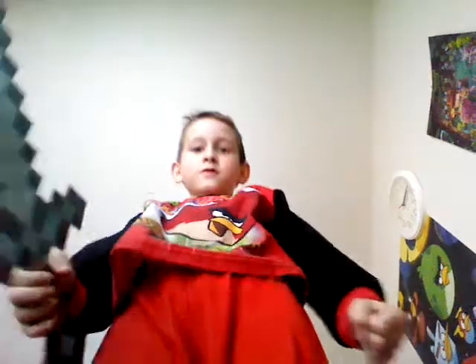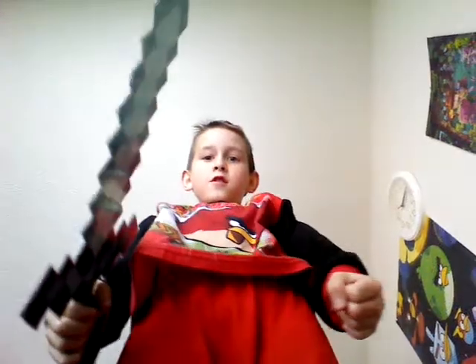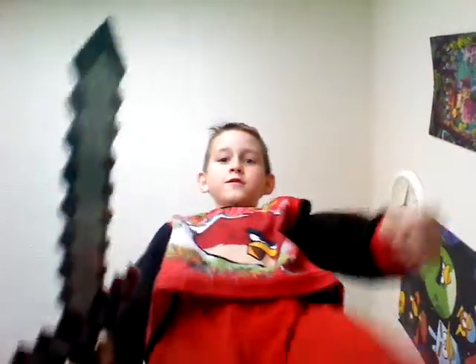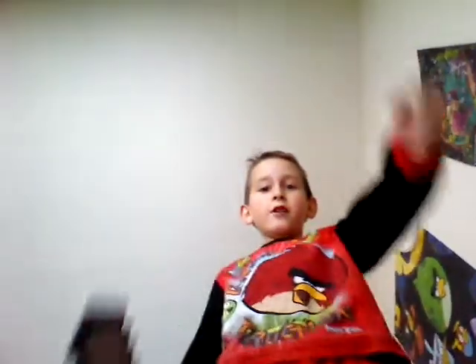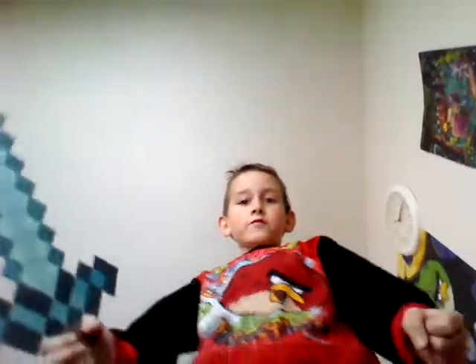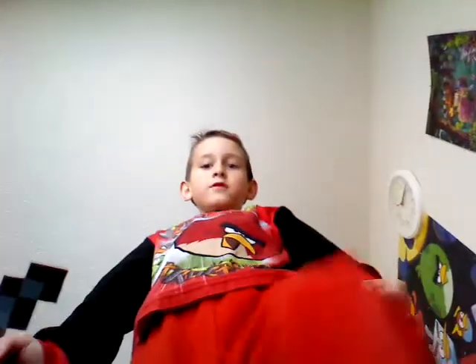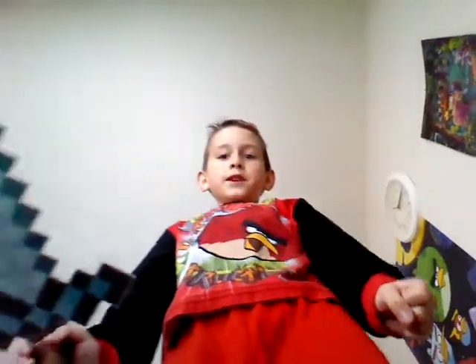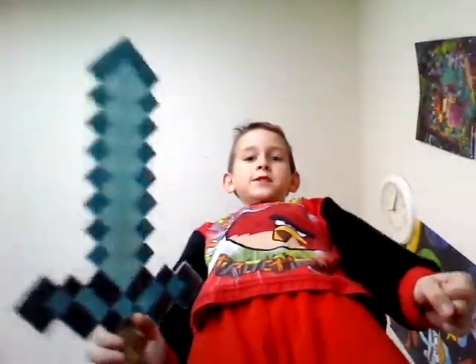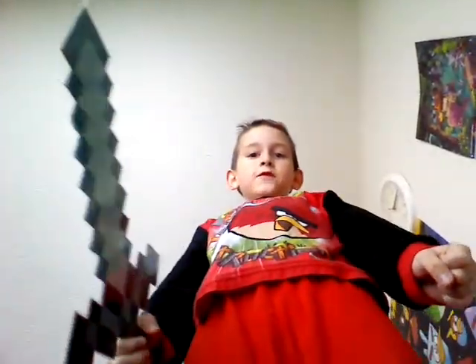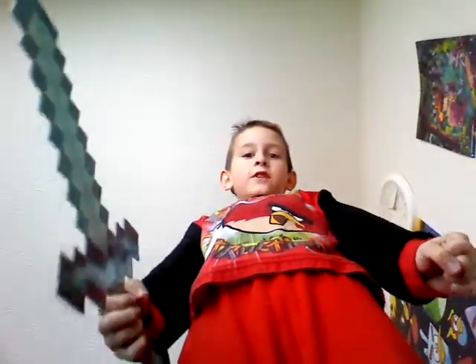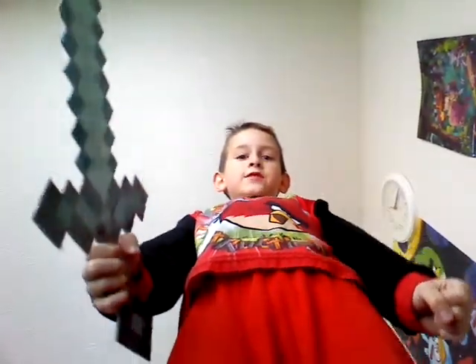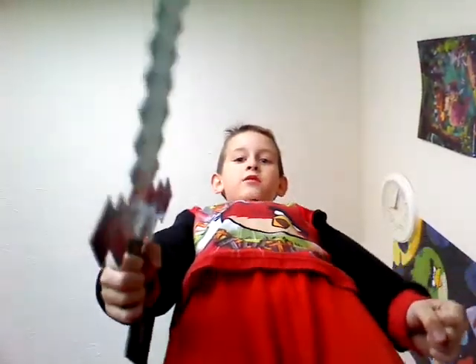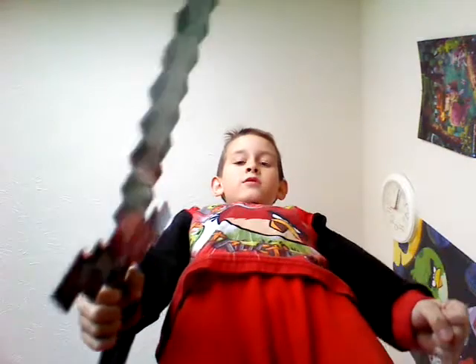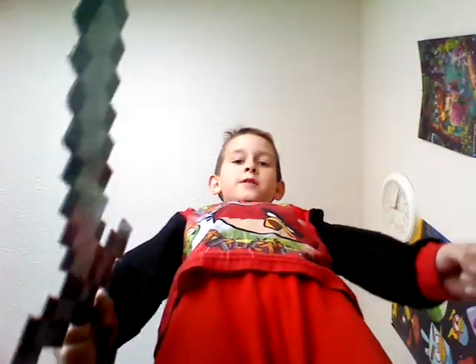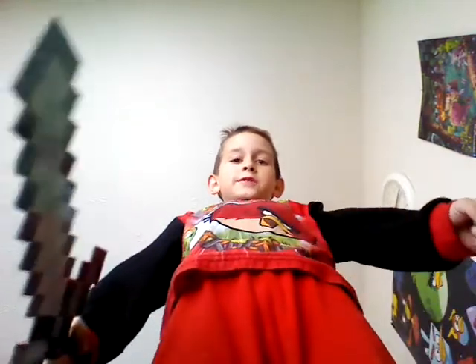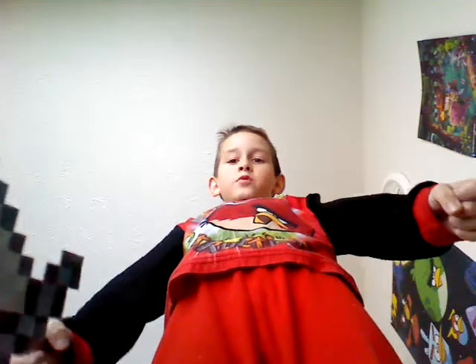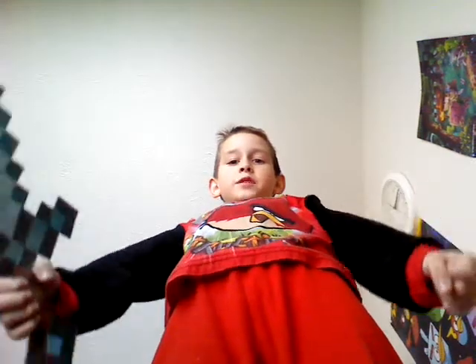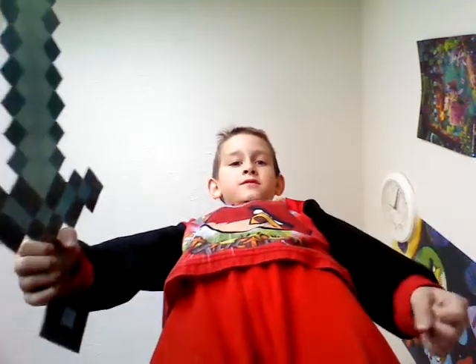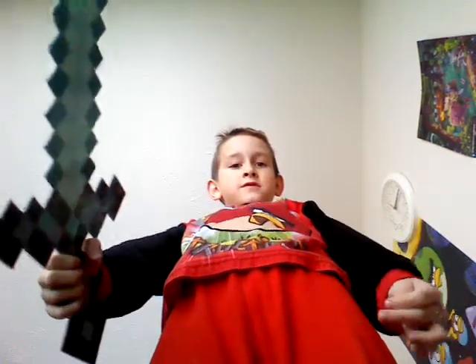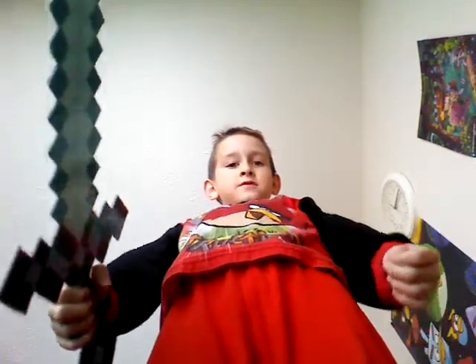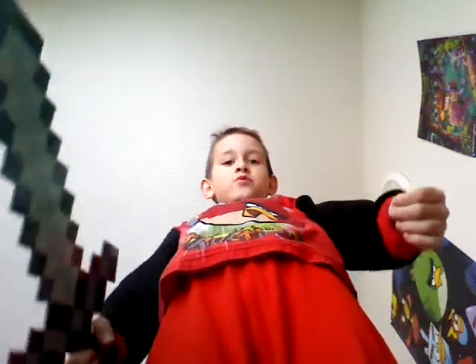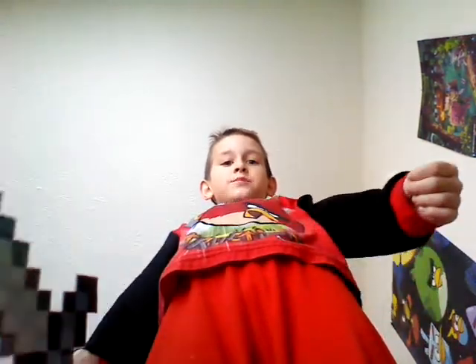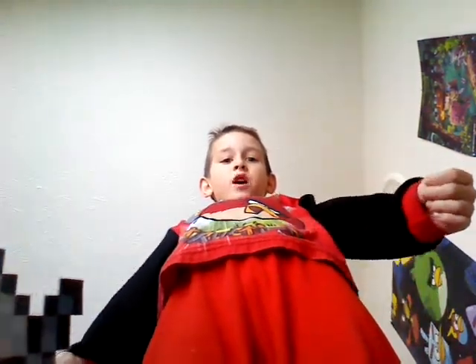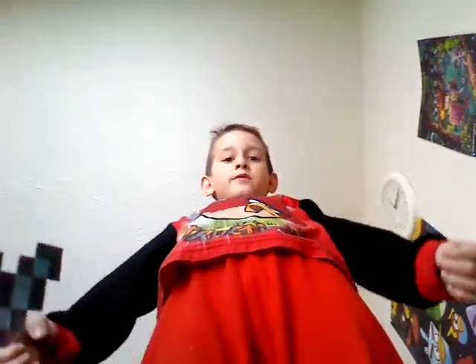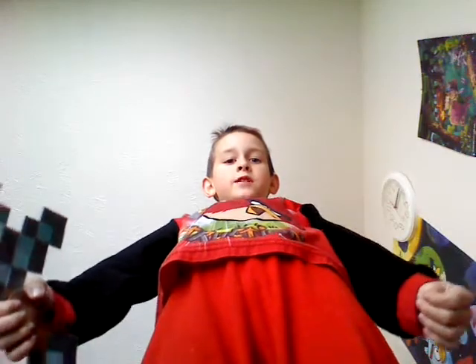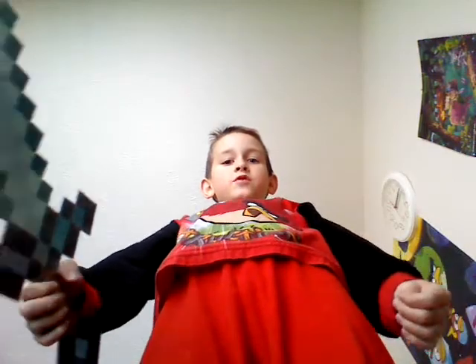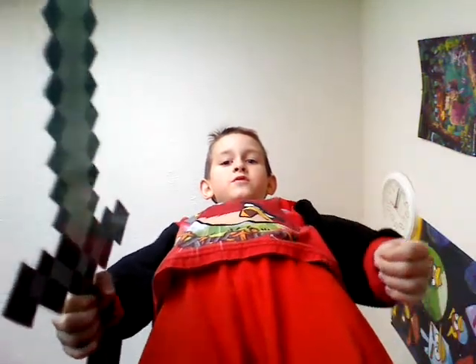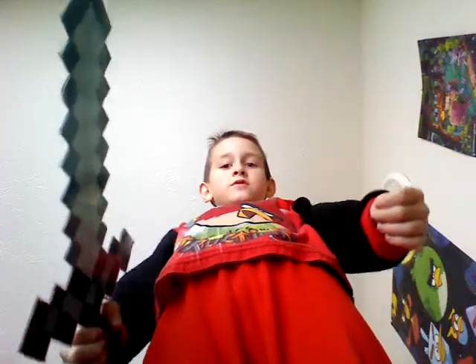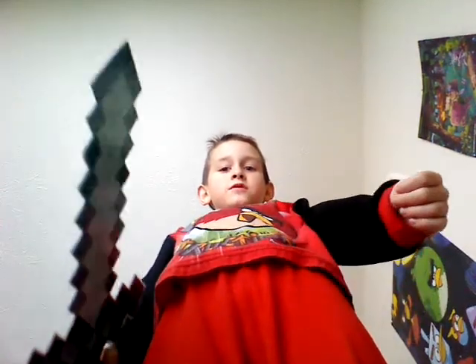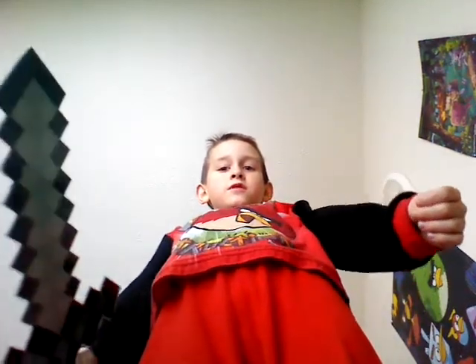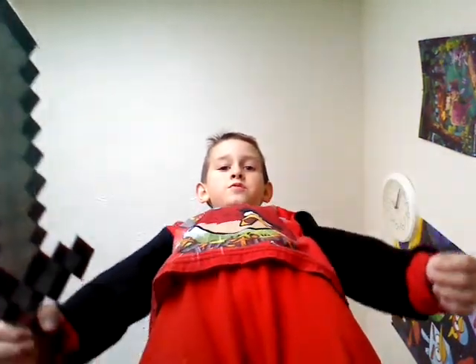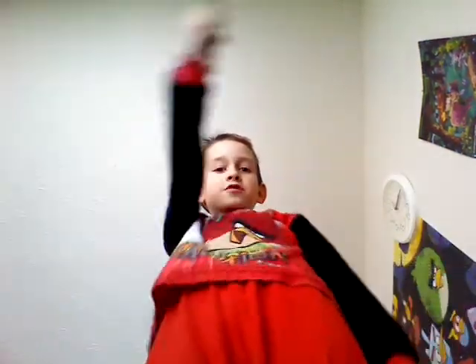Oh, hello everyone. My name is Steve. As you can tell, I have my diamond sword with me. Do you want to subscribe? If you do, I will kill you.